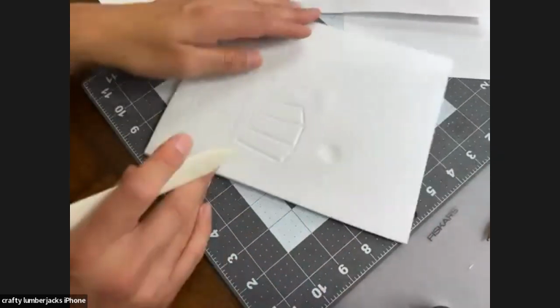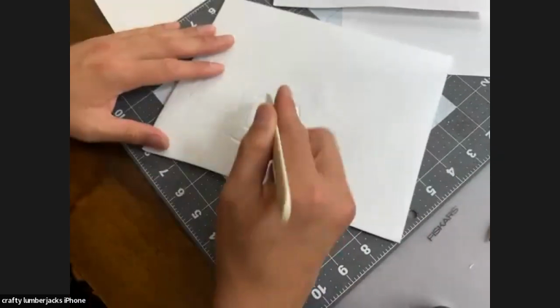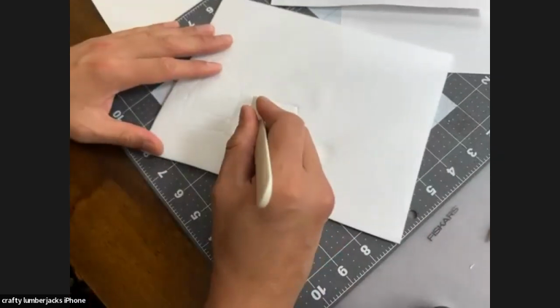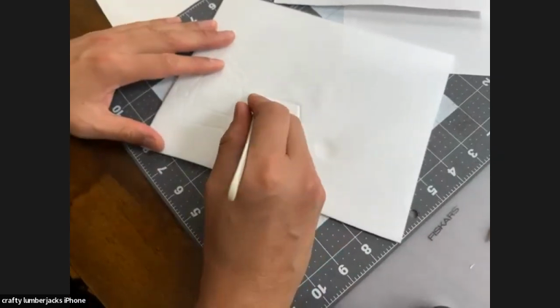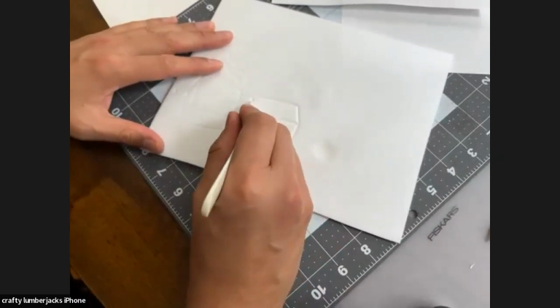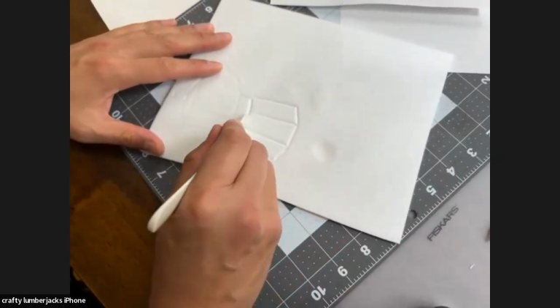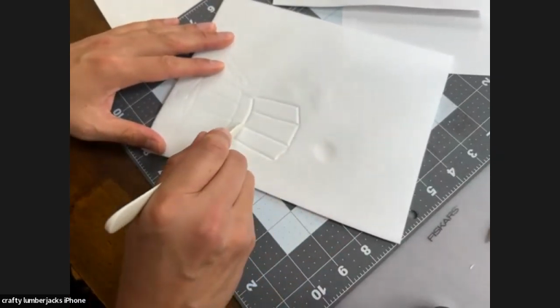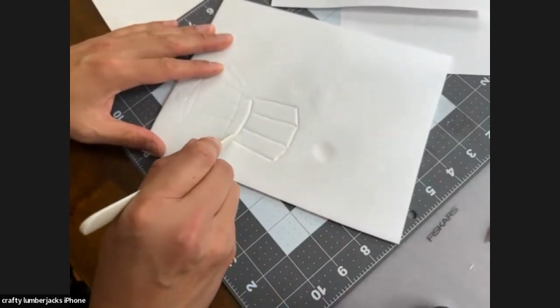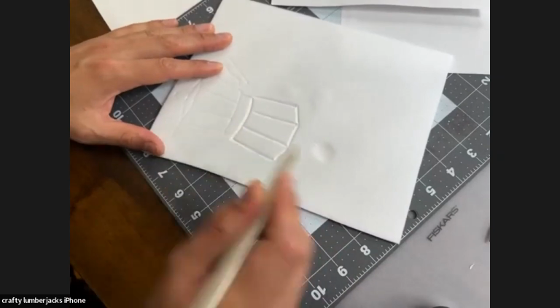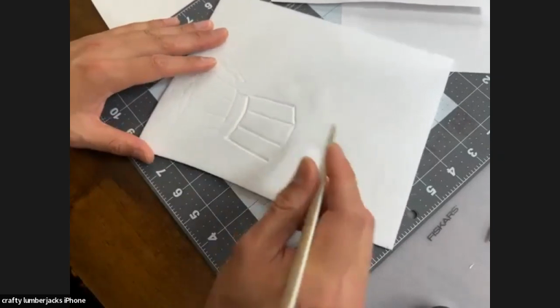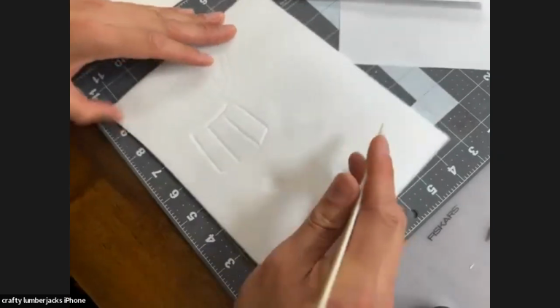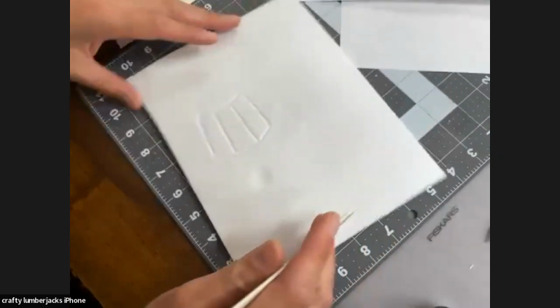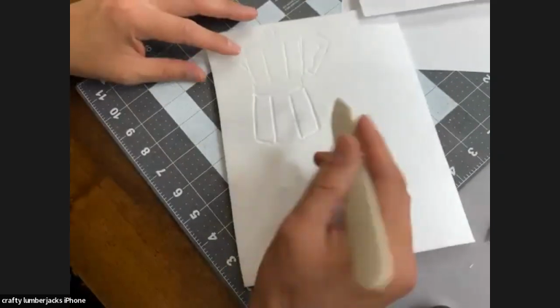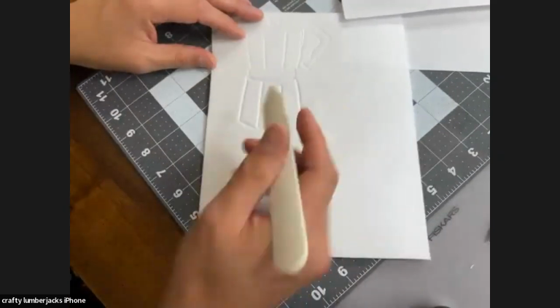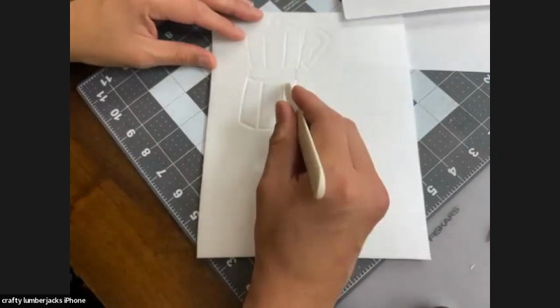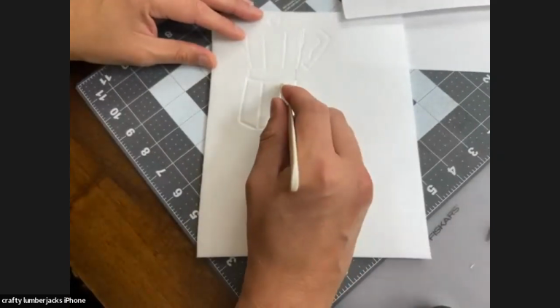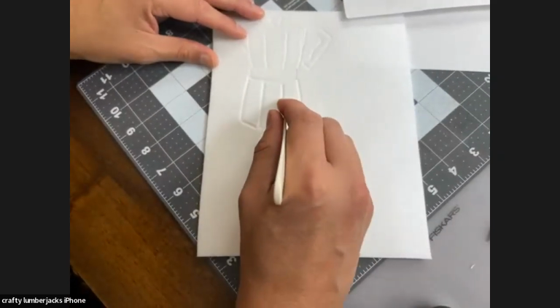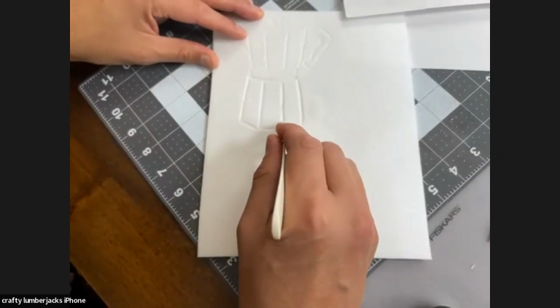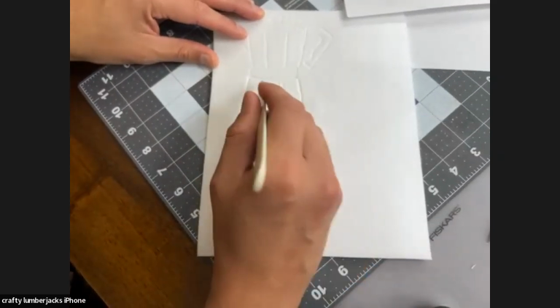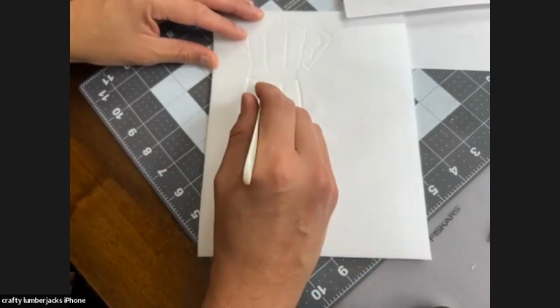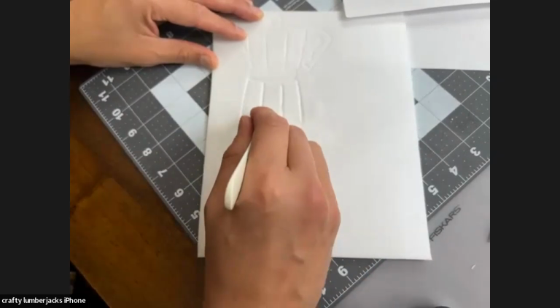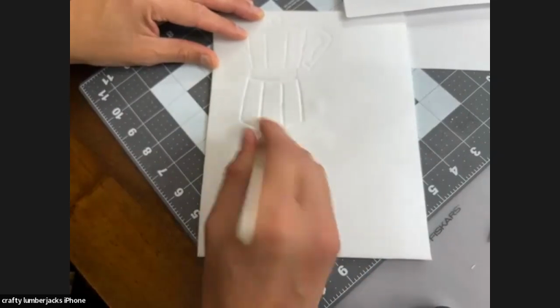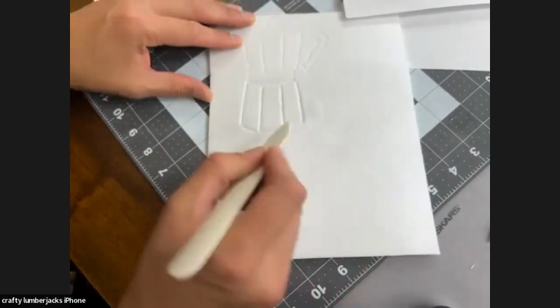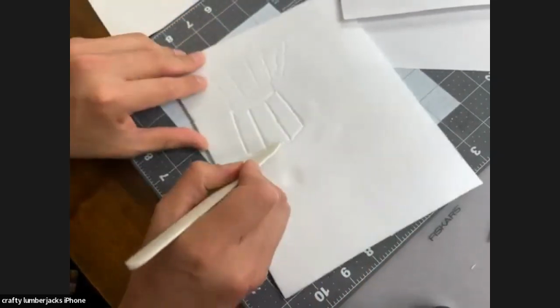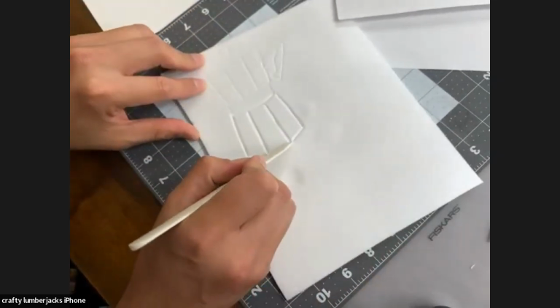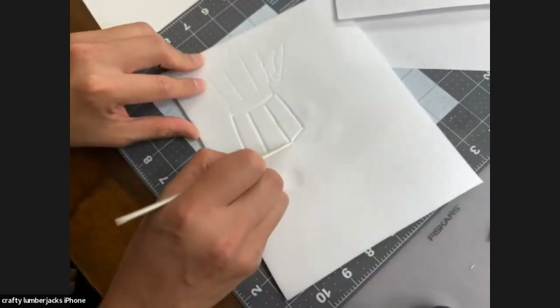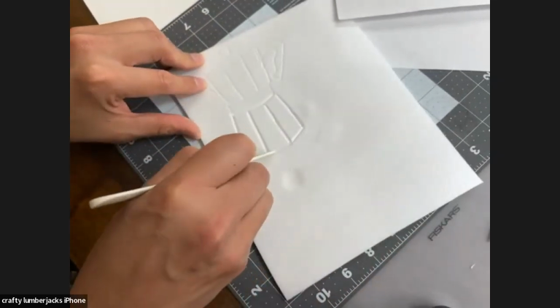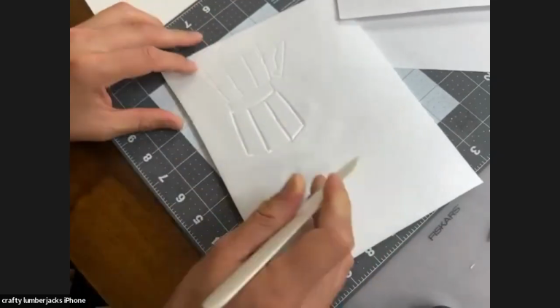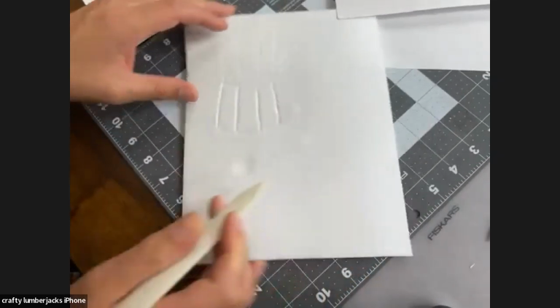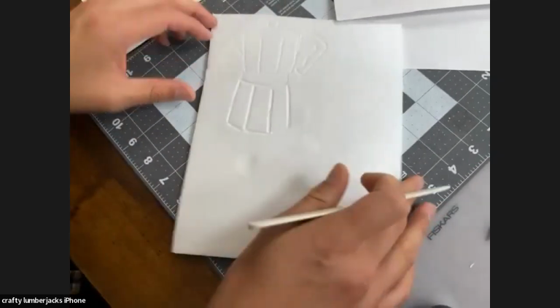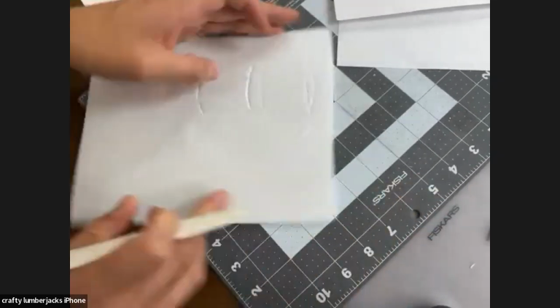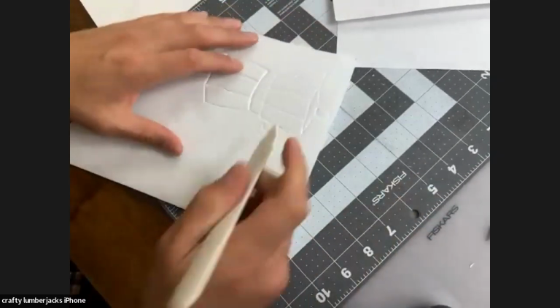We even do shirt wall art — you stretch it around a canvas and staple it in the back. That's really fun. And we use our Fiskars staple gun for that one.